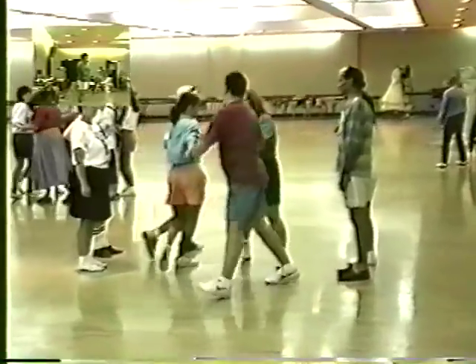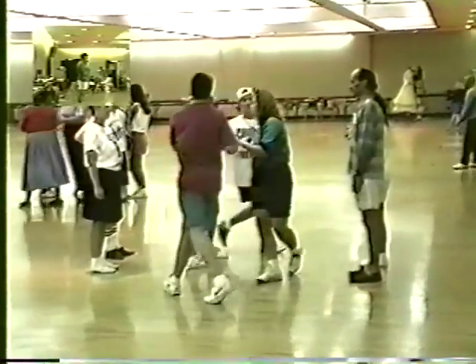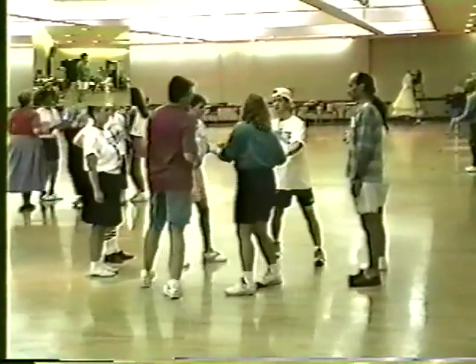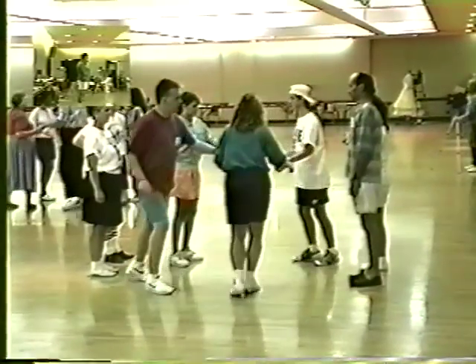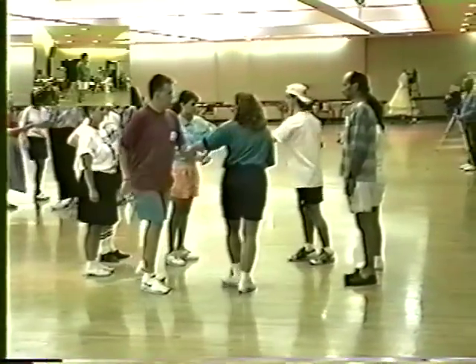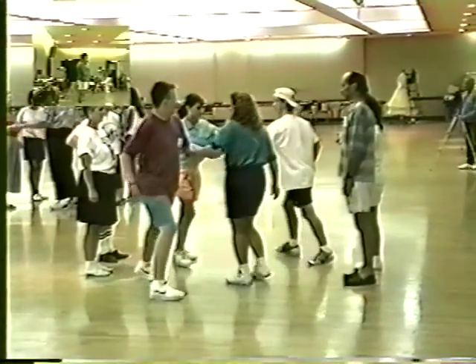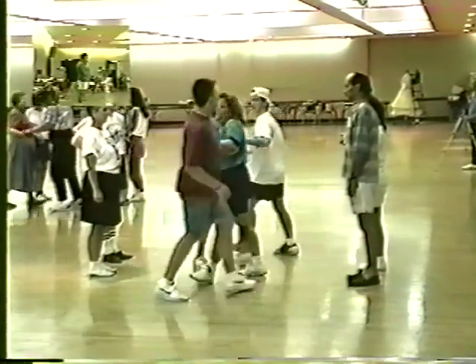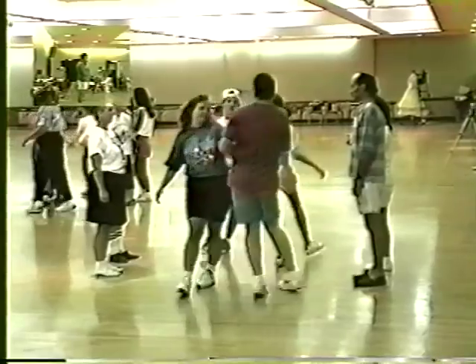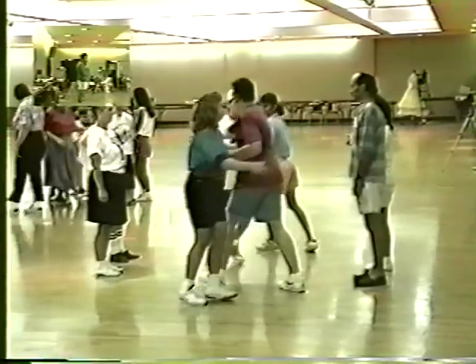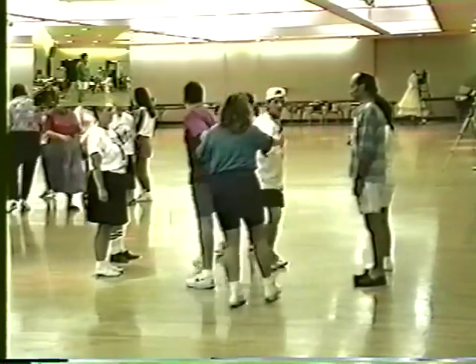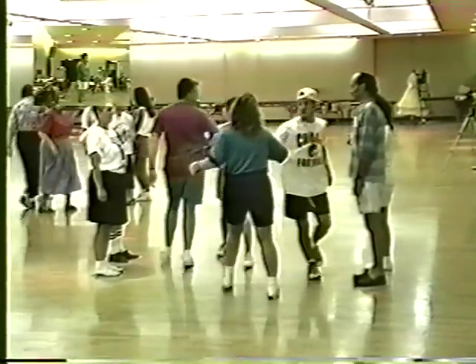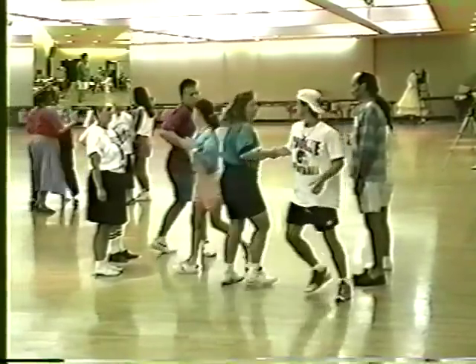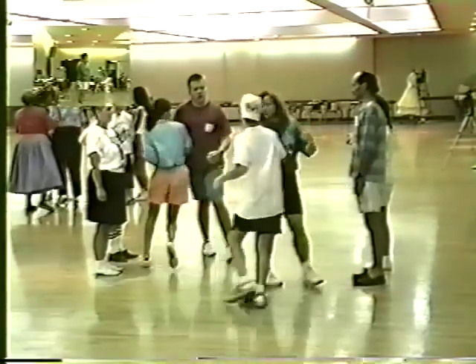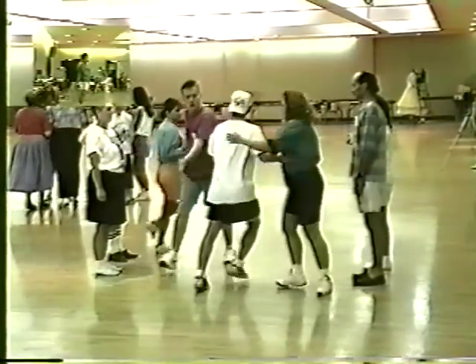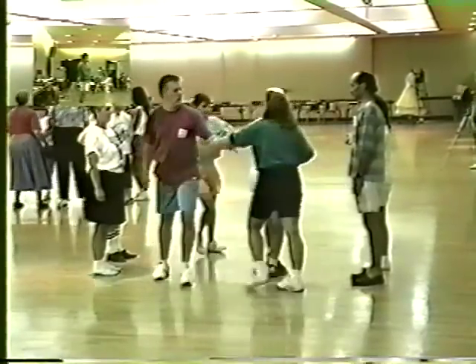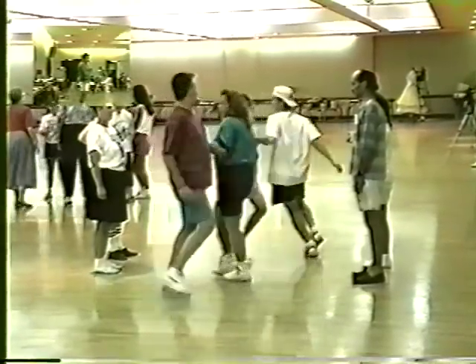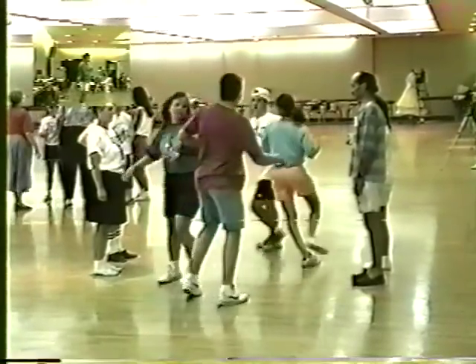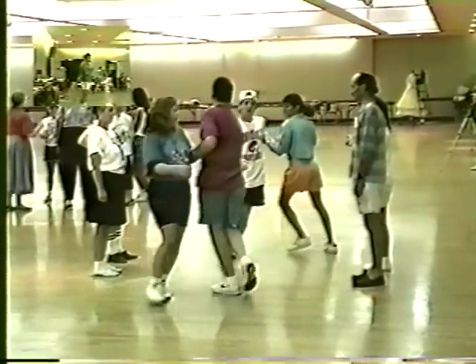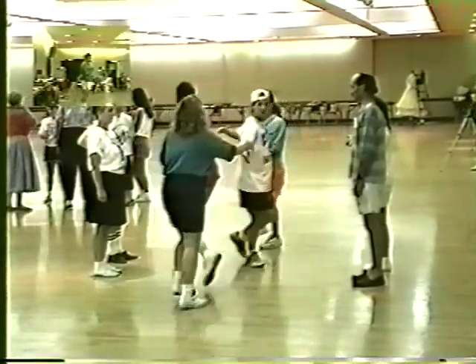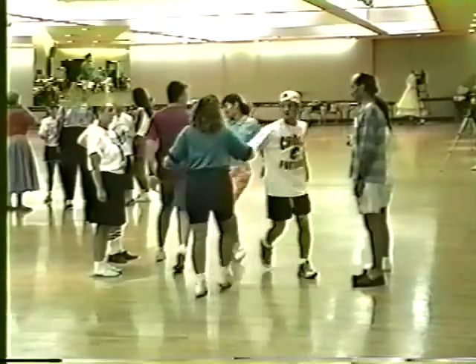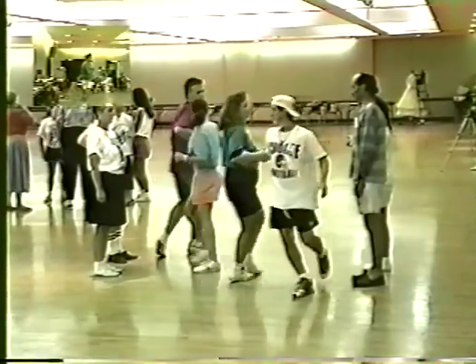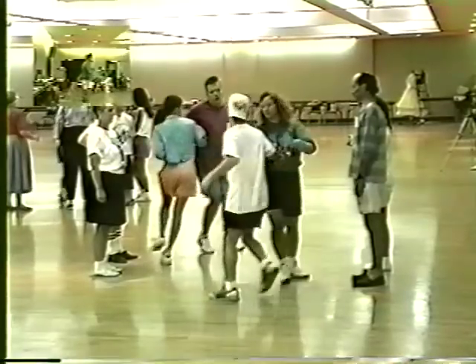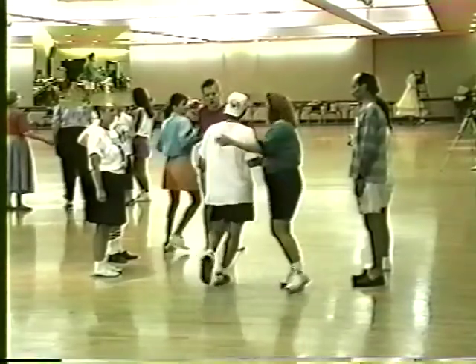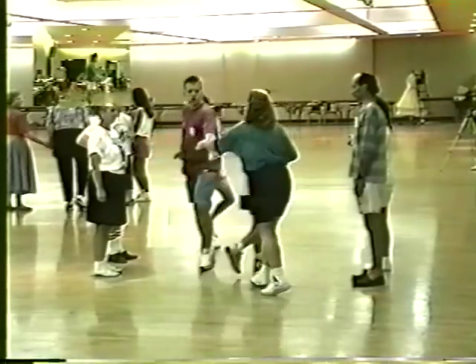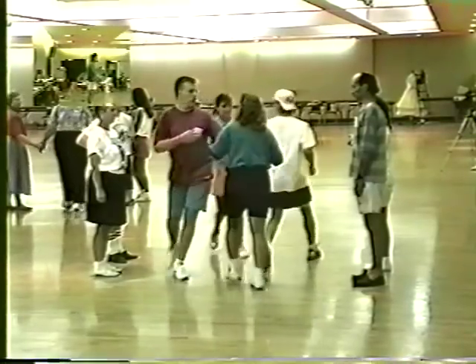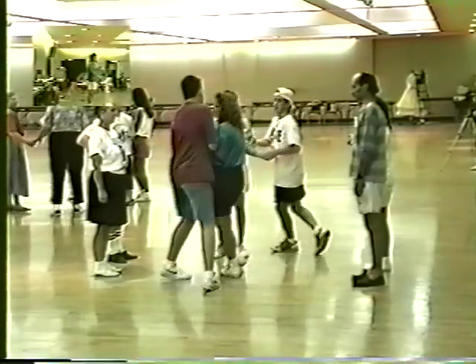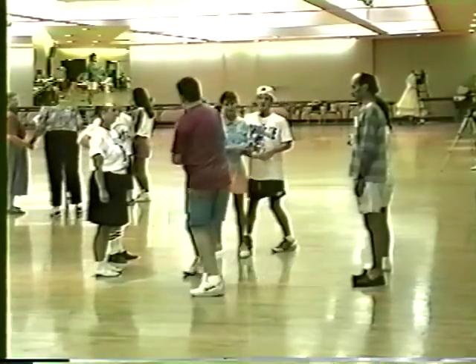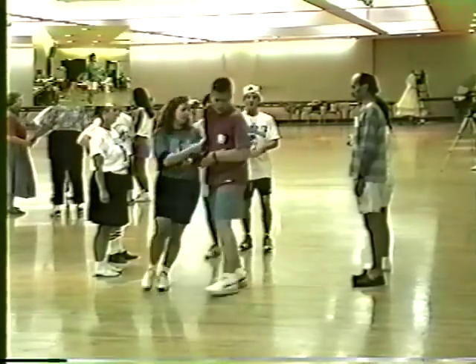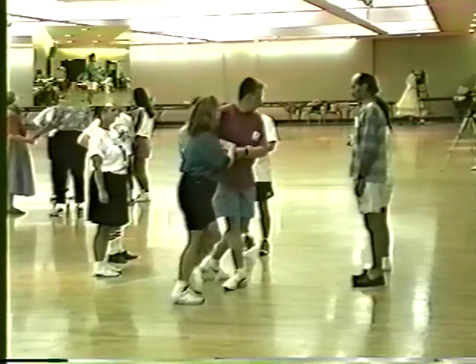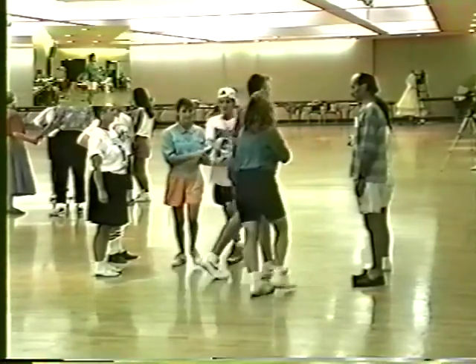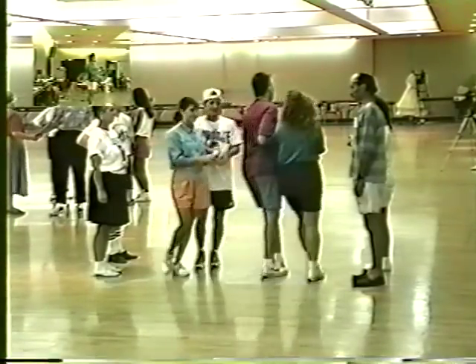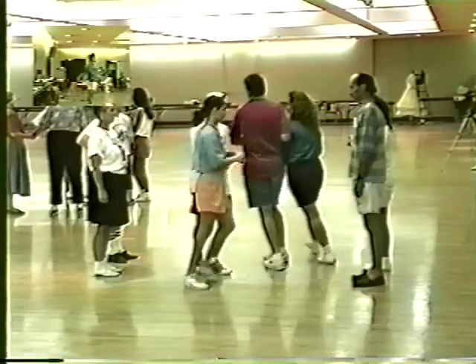Face your partner and do-si-do. Turn partner left, cross over, turn opposite right, cross over, turn partner left, cross over, turn partner left — left hand — cross over, turn partner left, left hand turn and promenade, or left partner.